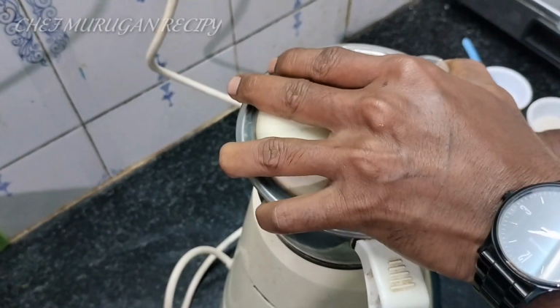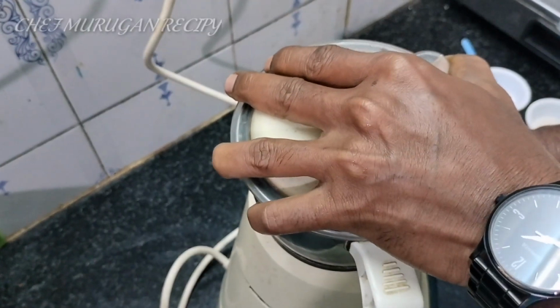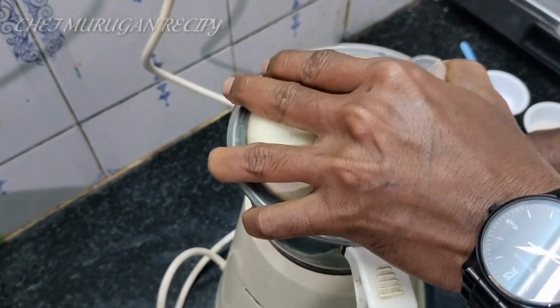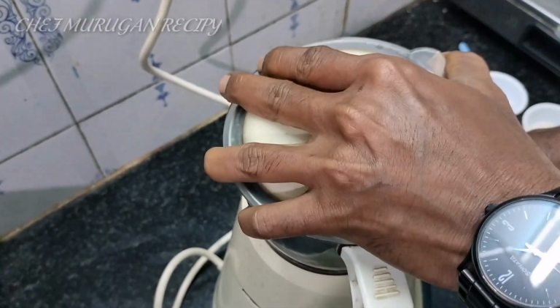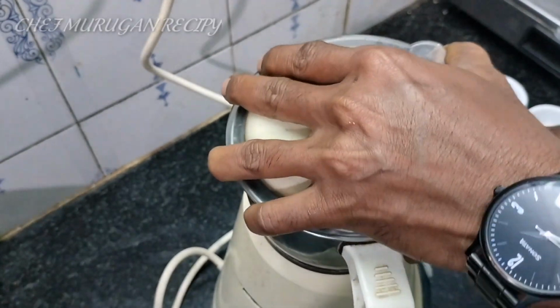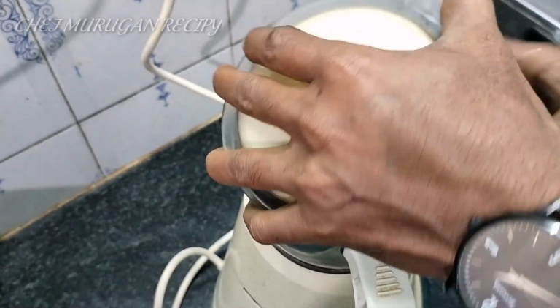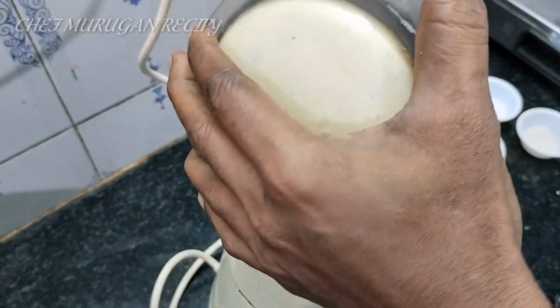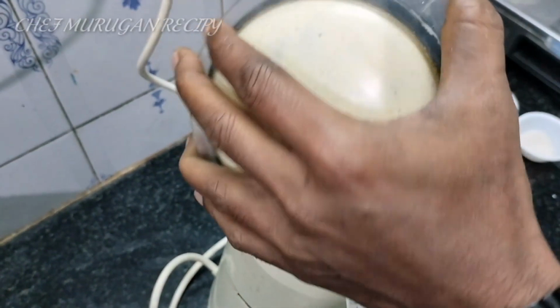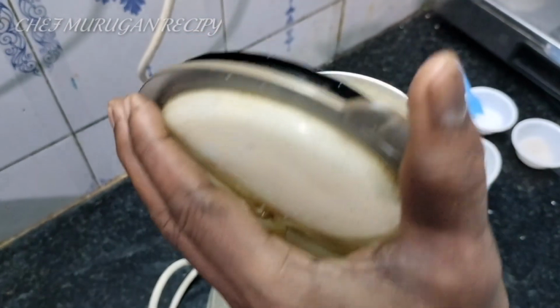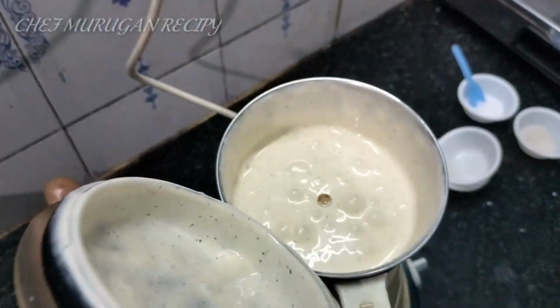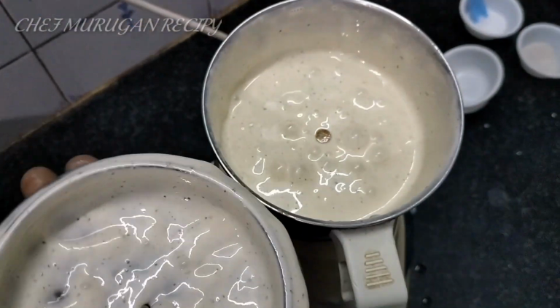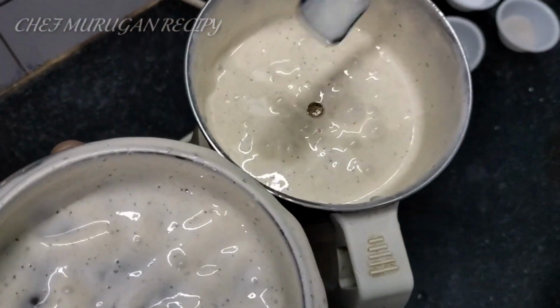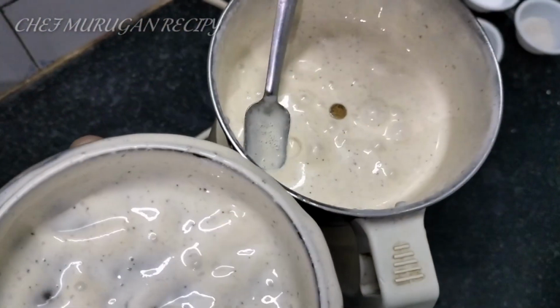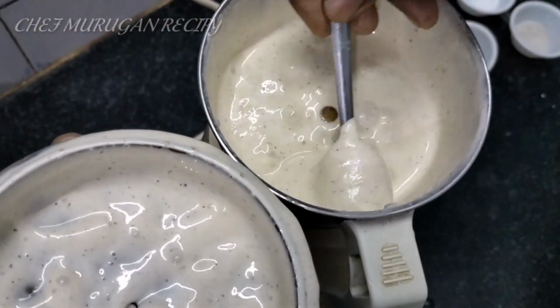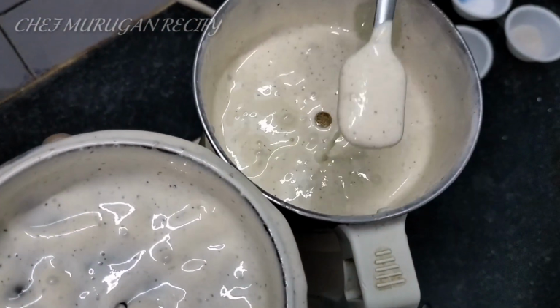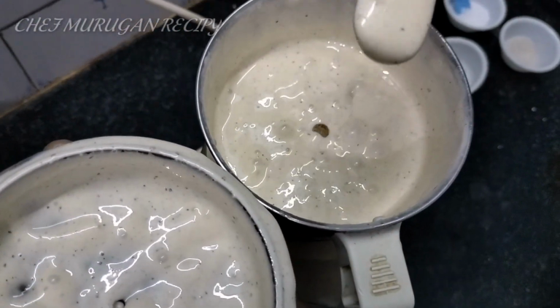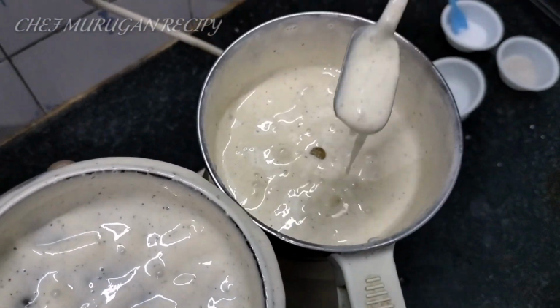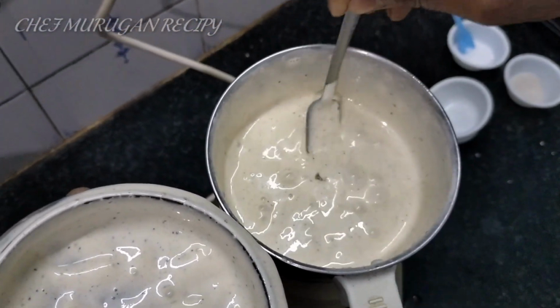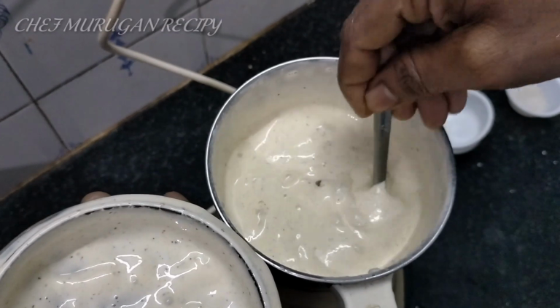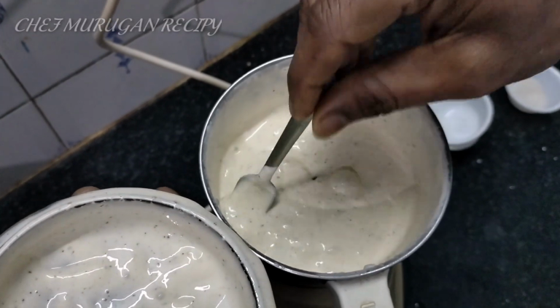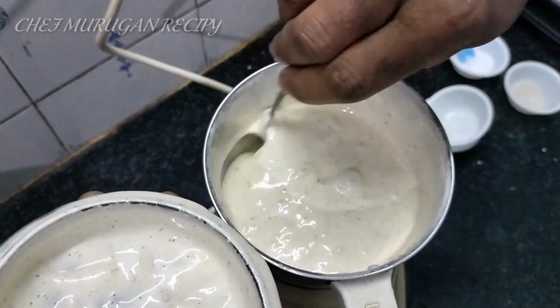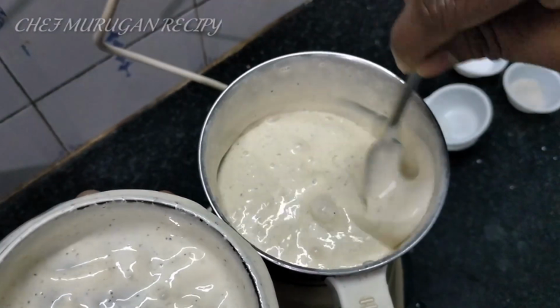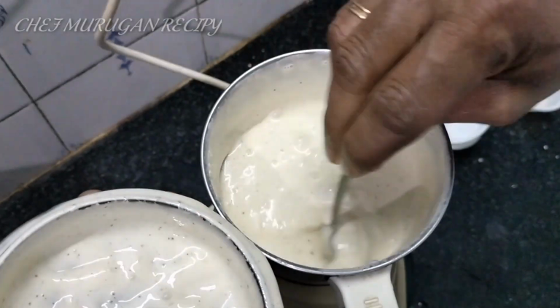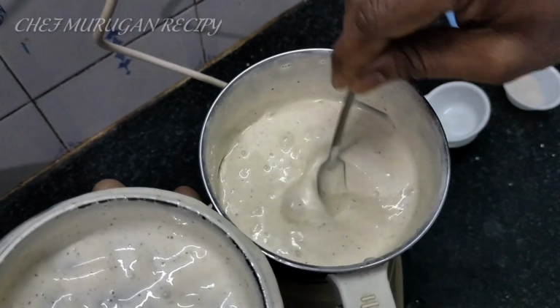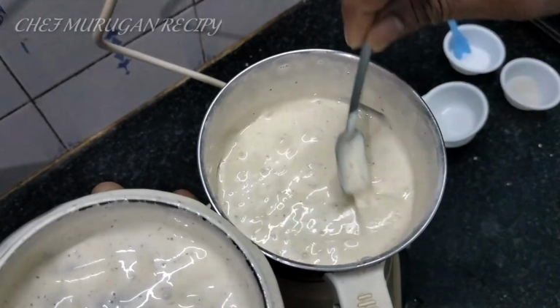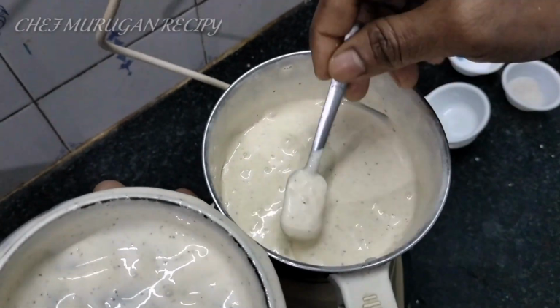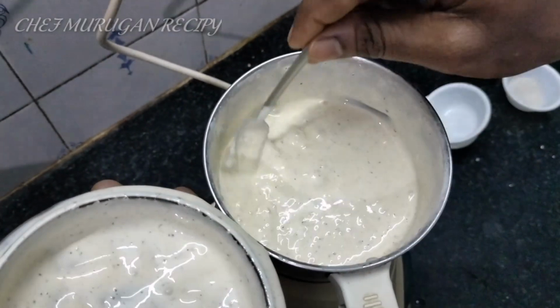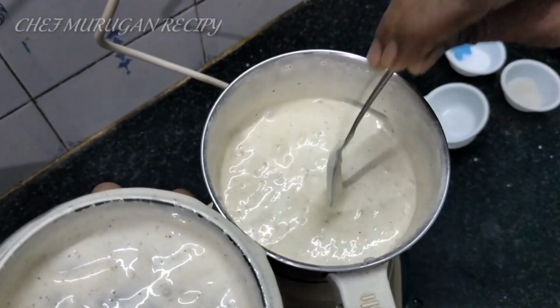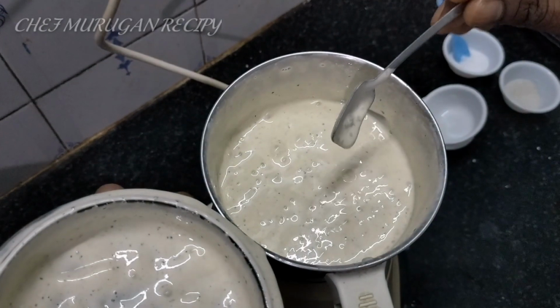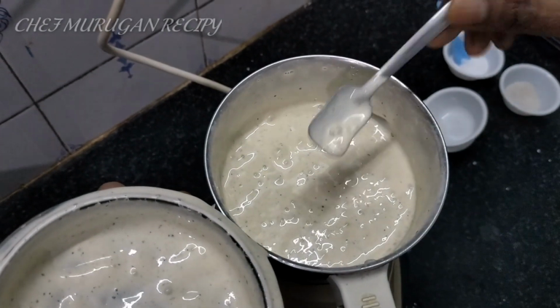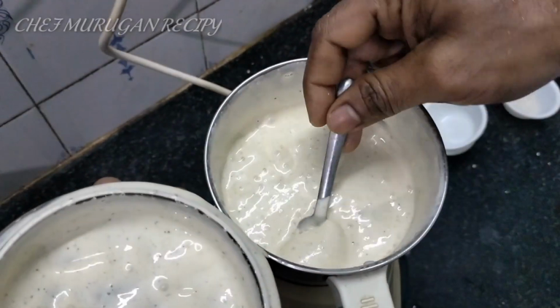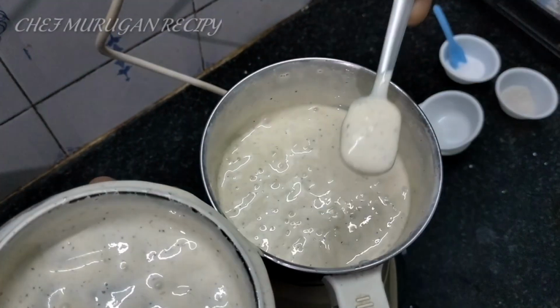Now let's check the thickness. This is a little thick, but we can add a little bit more to adjust the thickness.